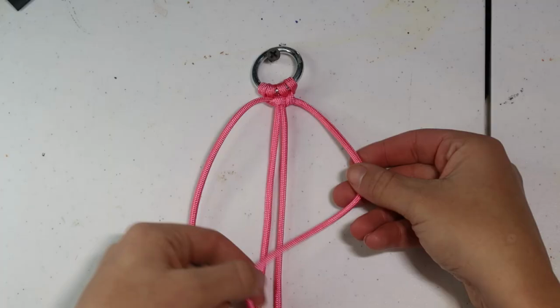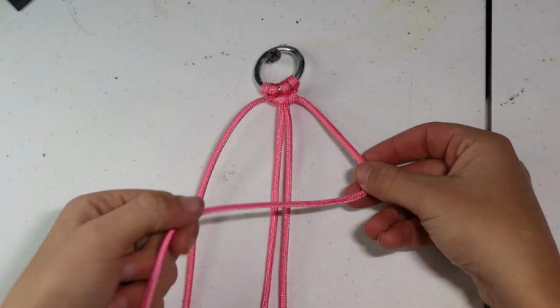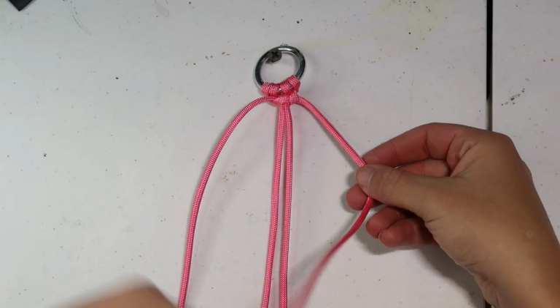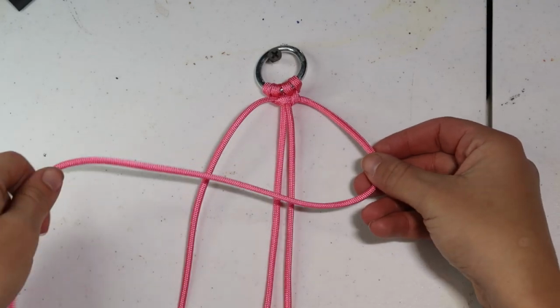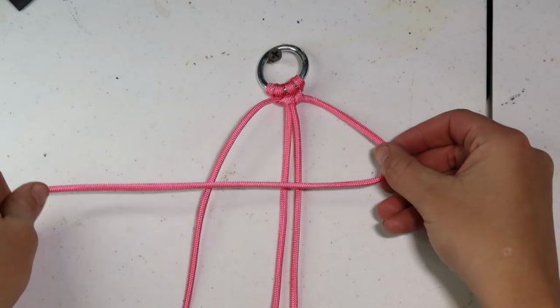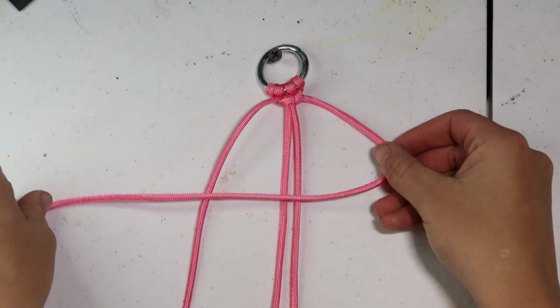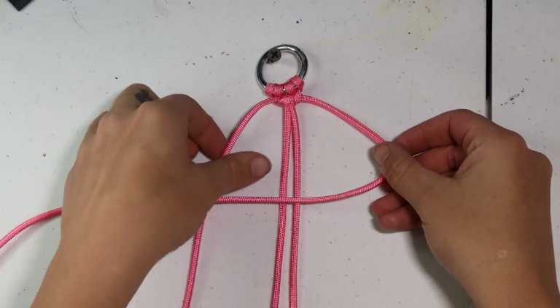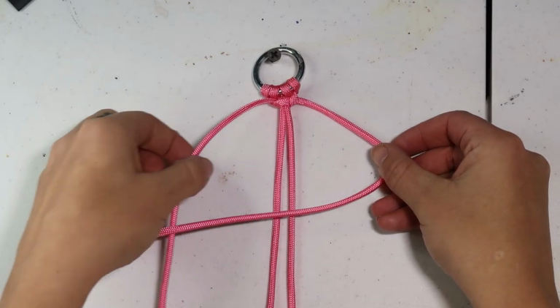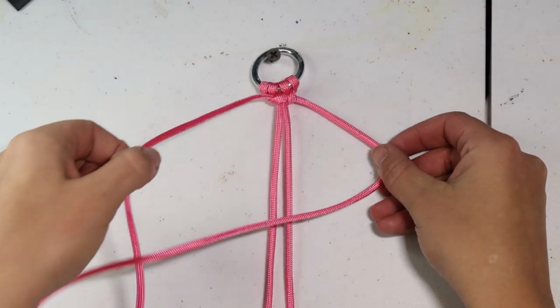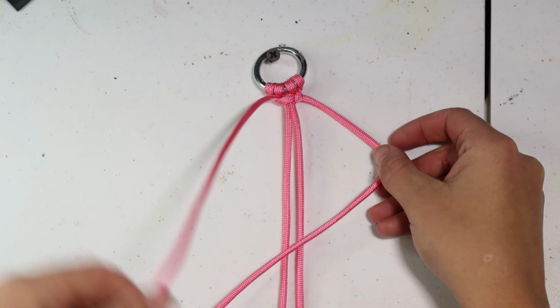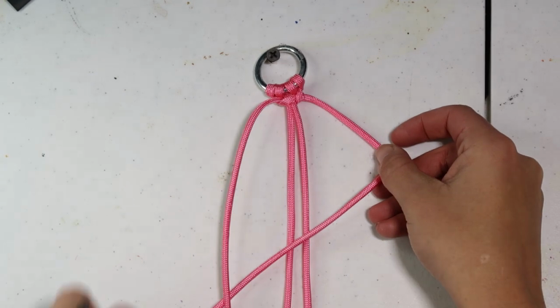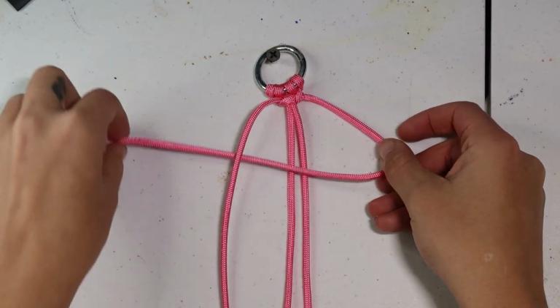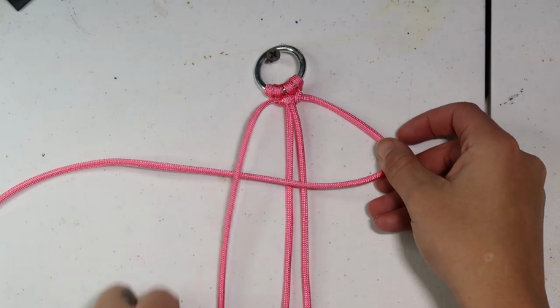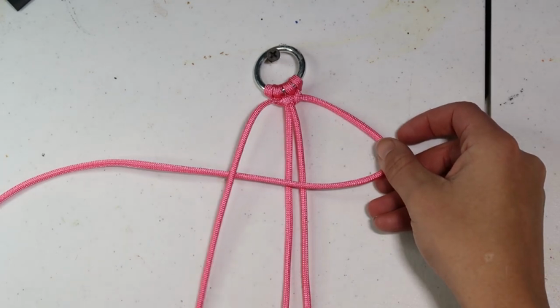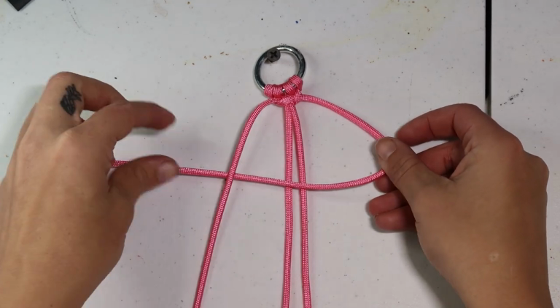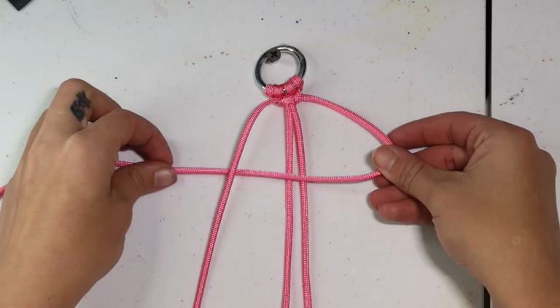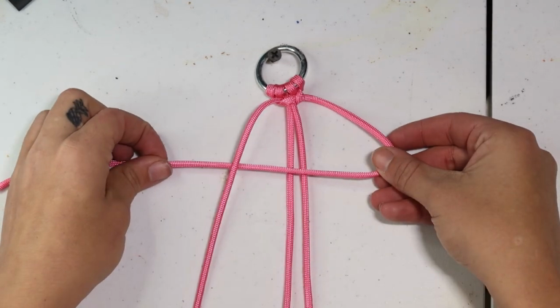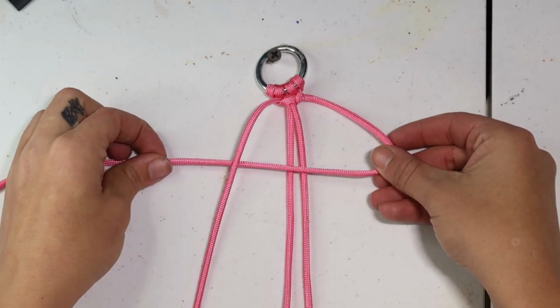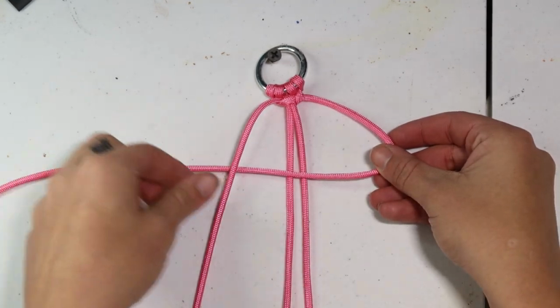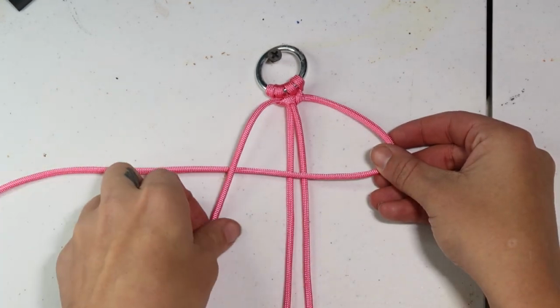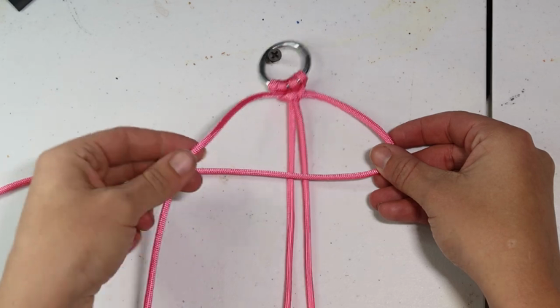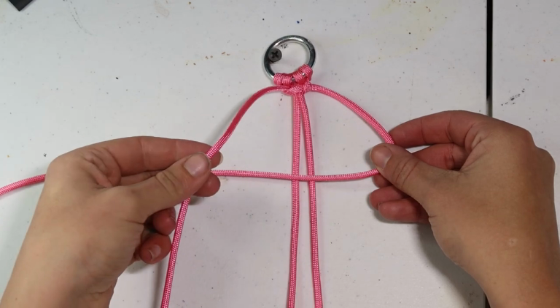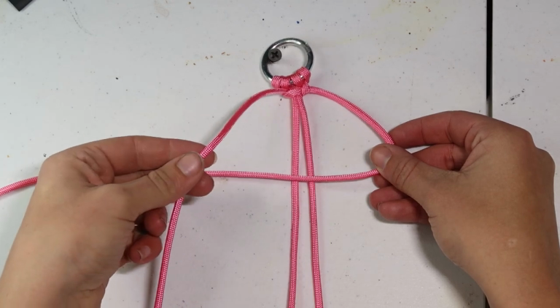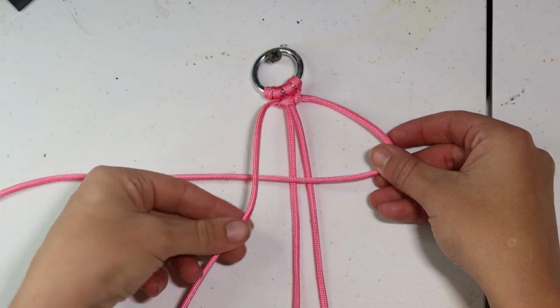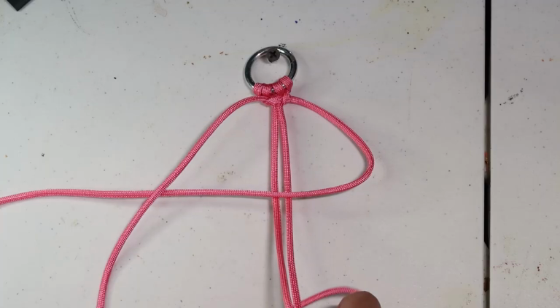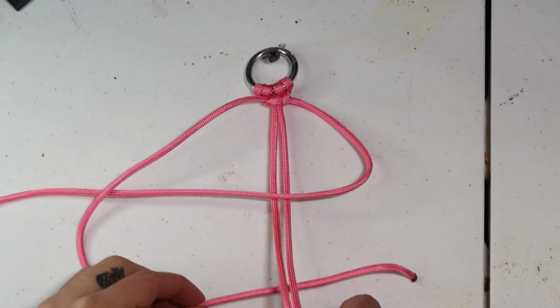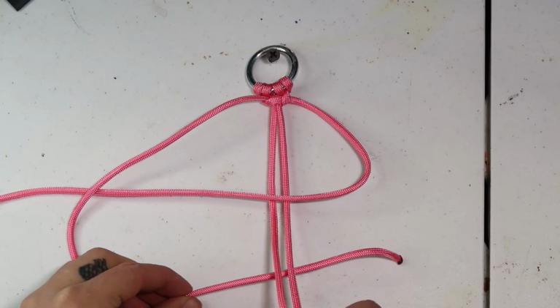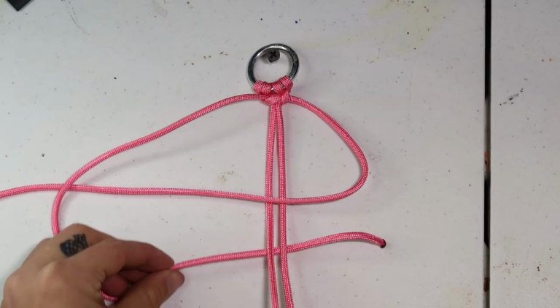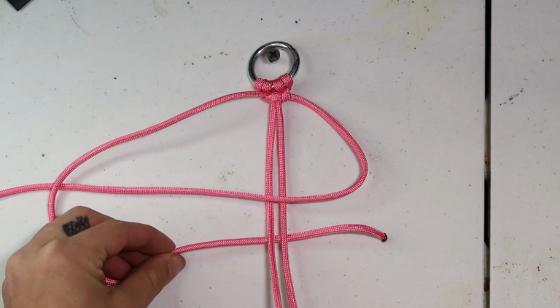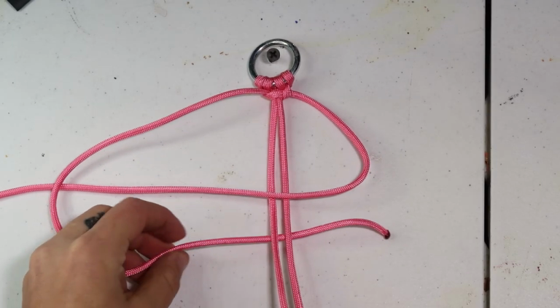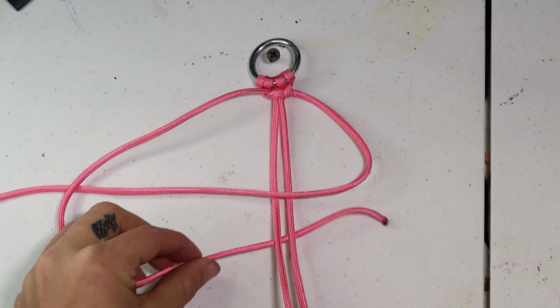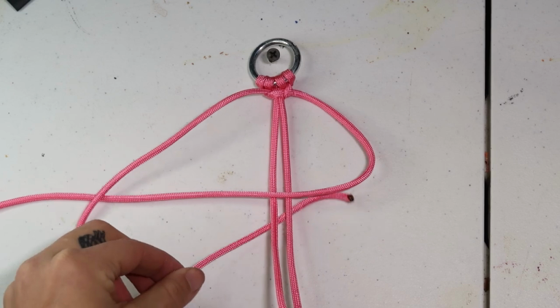Now we're going to jump over to our right strand, and it's going to go over our core and under the left strand. After that, we'll jump back over to the left strand, make sure it's over our right strand, take it under our cores, and up through the gap we made on our right side.